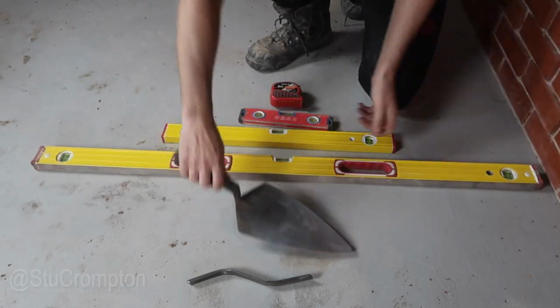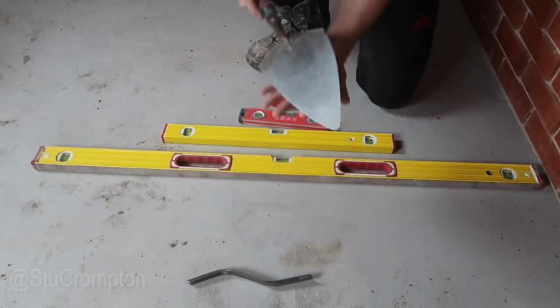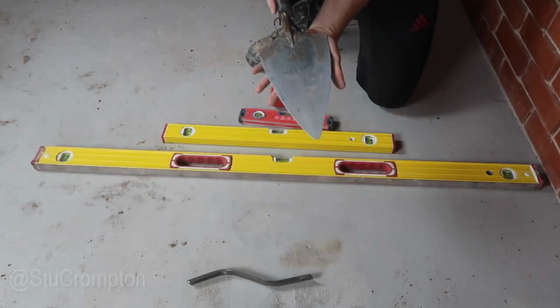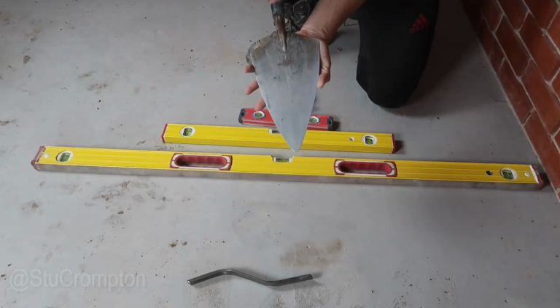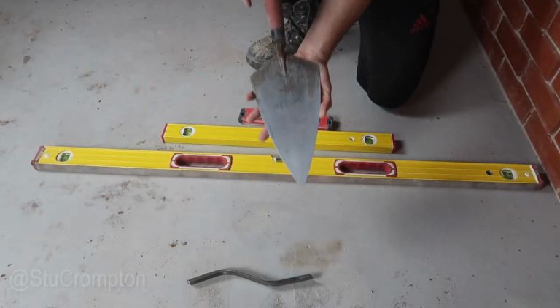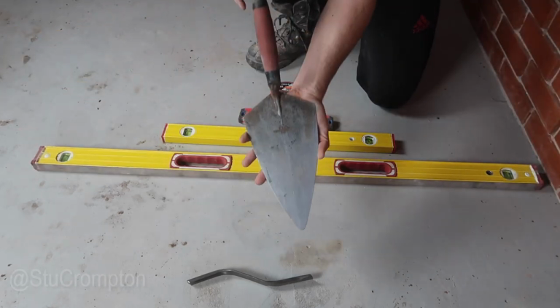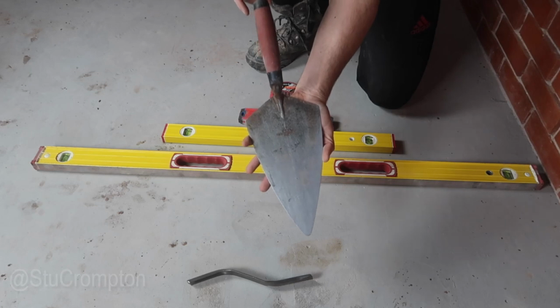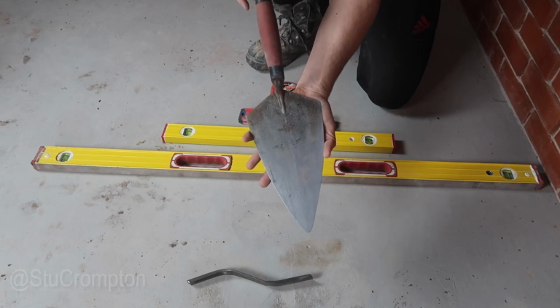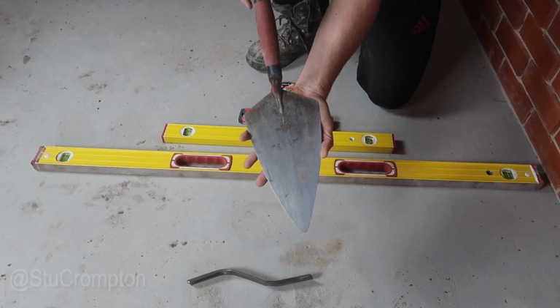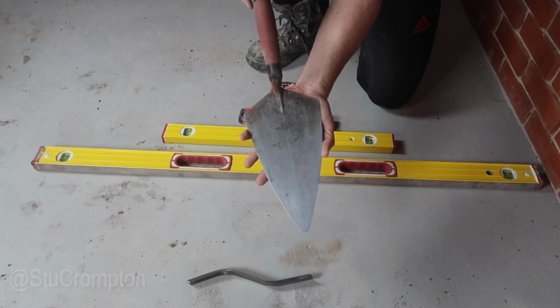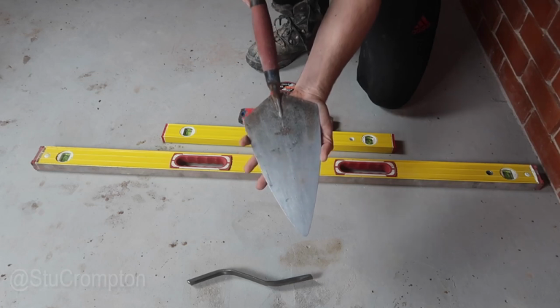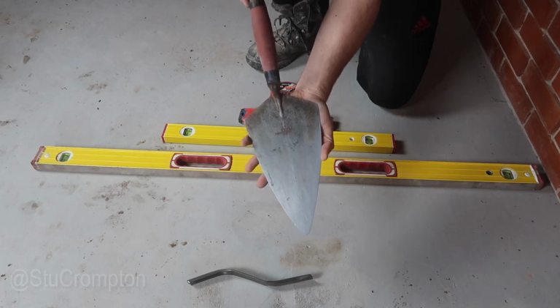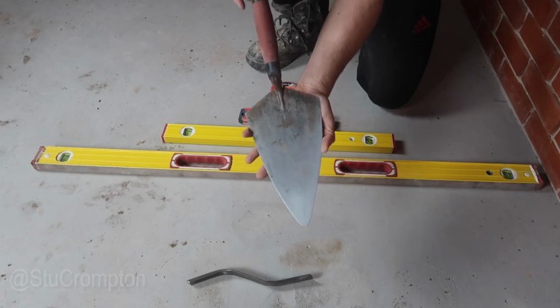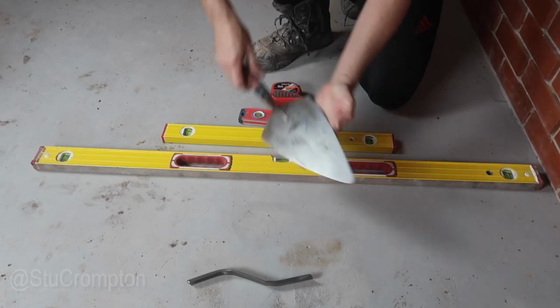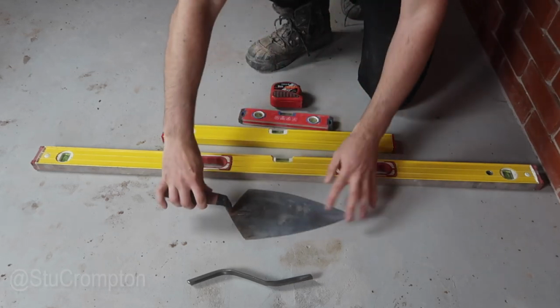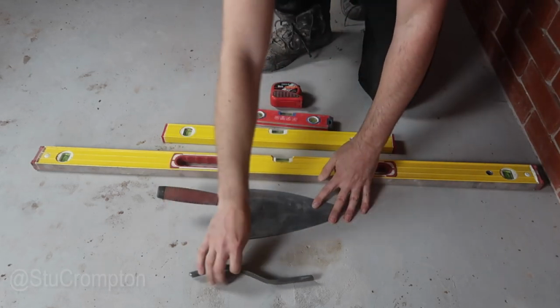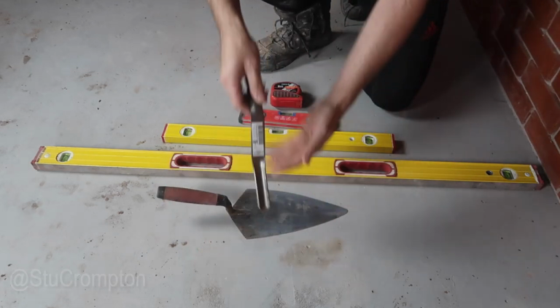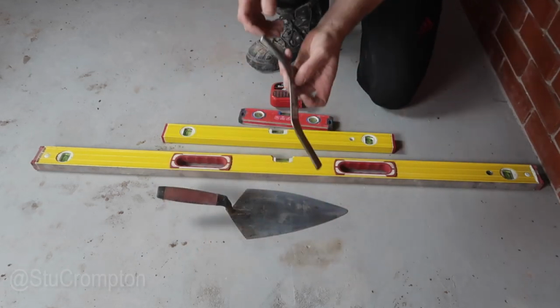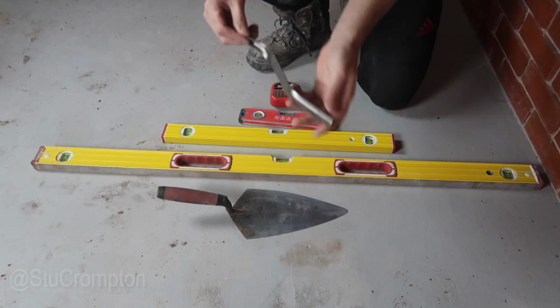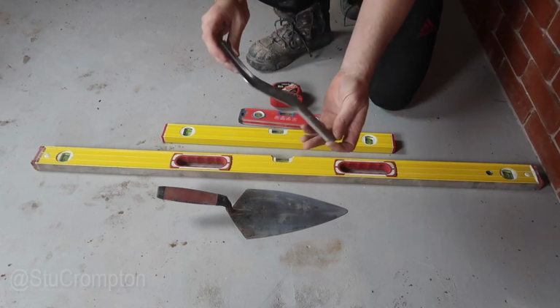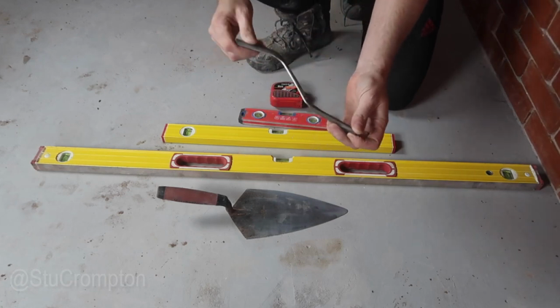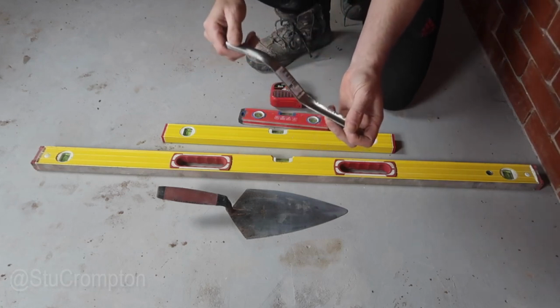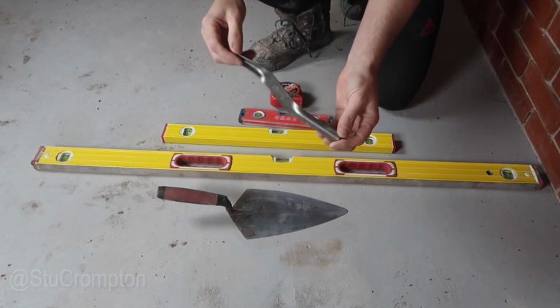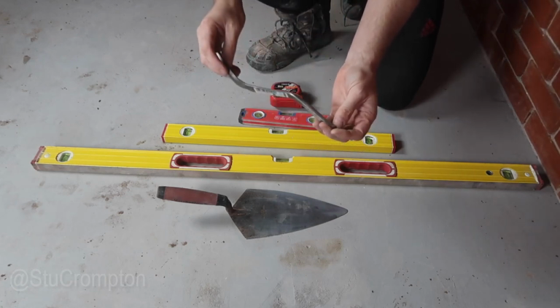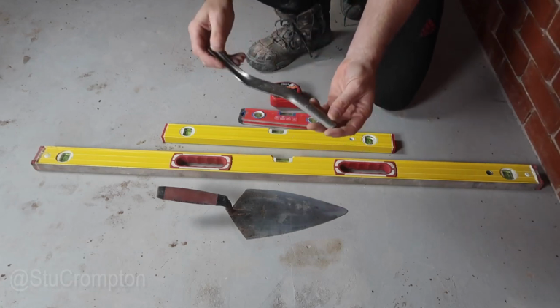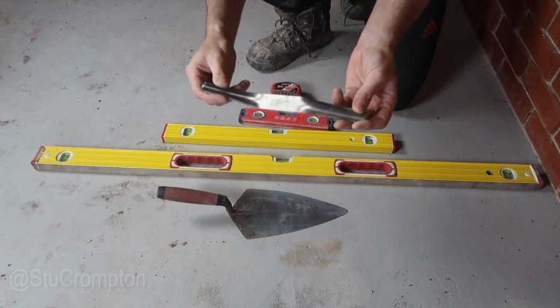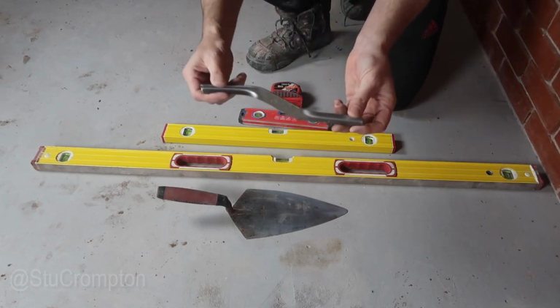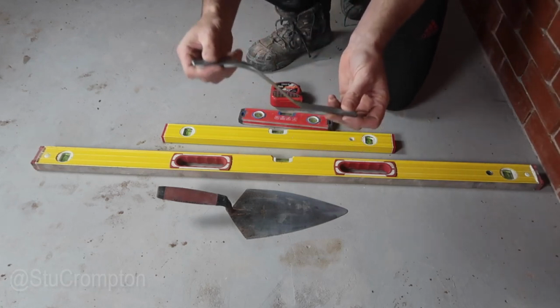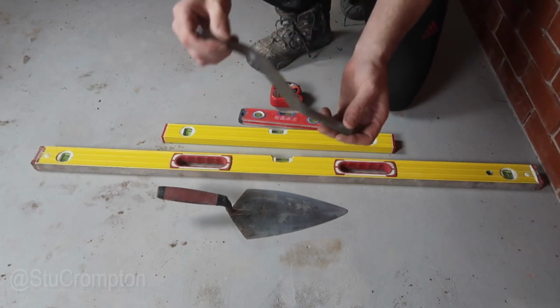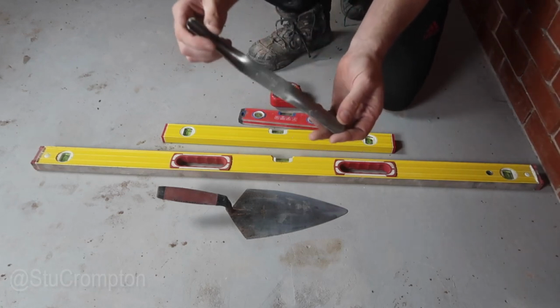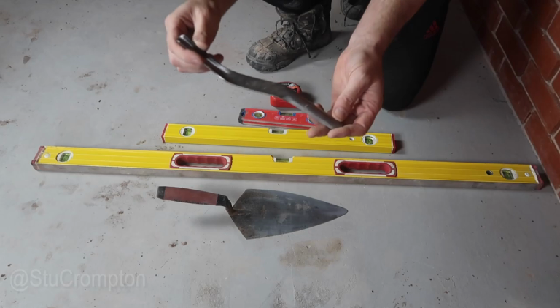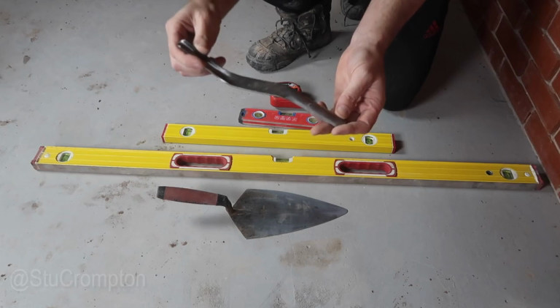You've got your trowel — this is an 11-inch Philadelphia pattern Marshalltown. And then this is a jointer. There's loads of different shapes and sizes of jointers, but that one is the most common one and that's the one that will get you going.